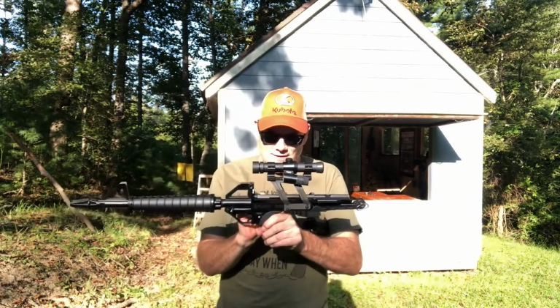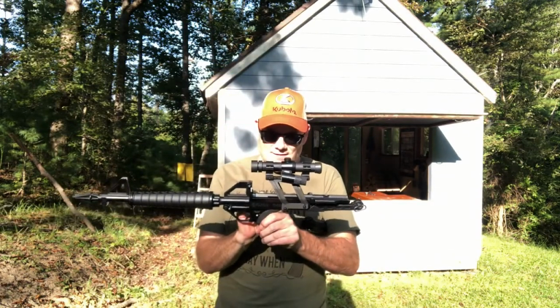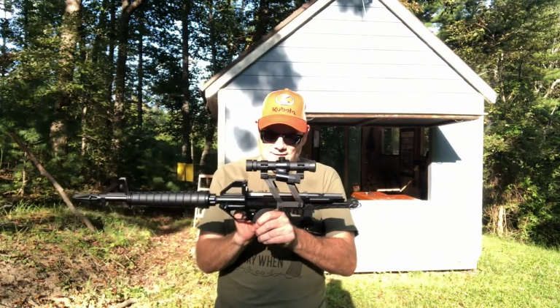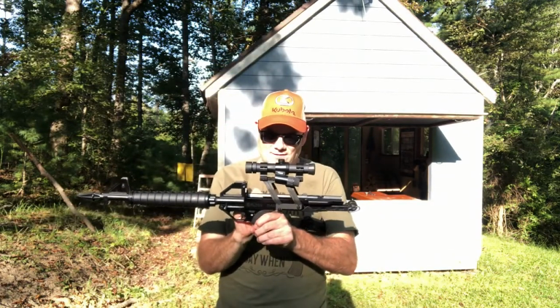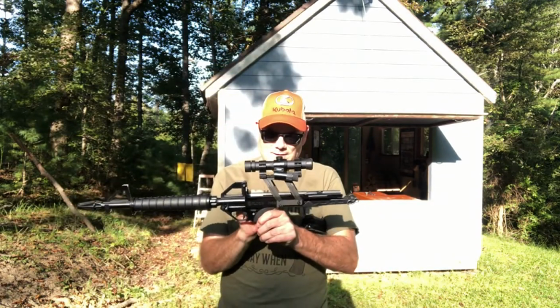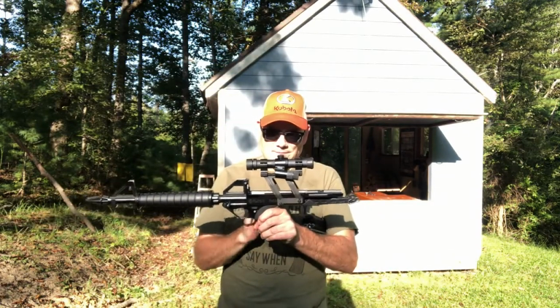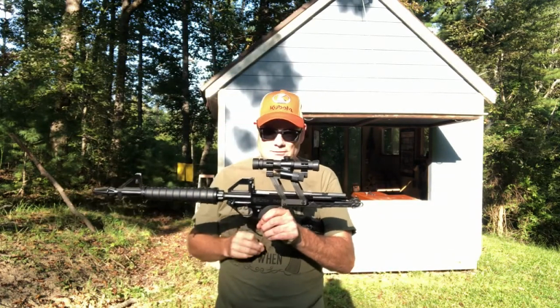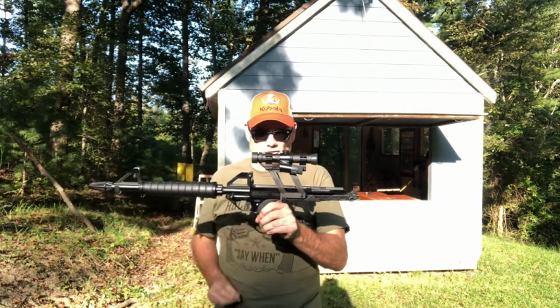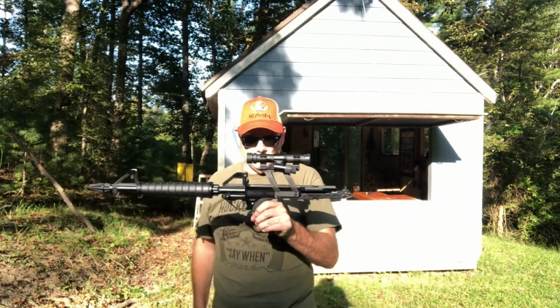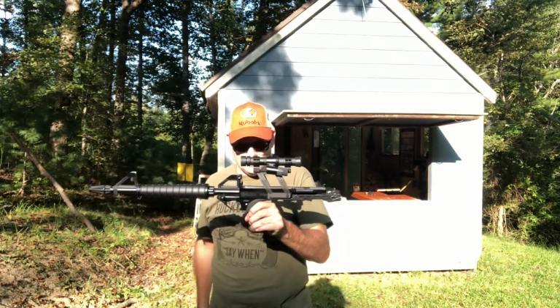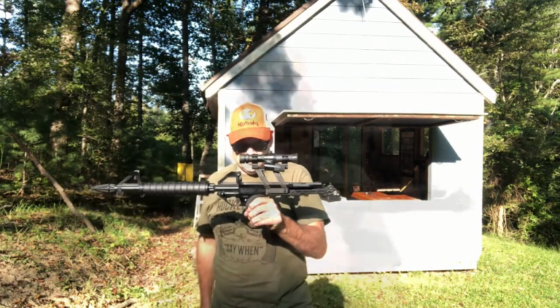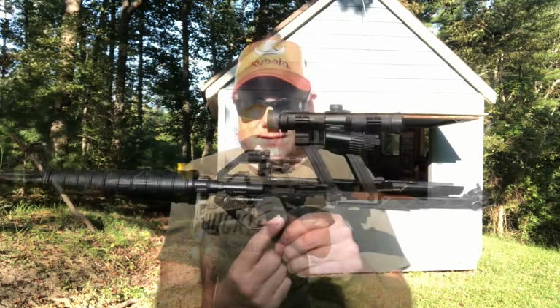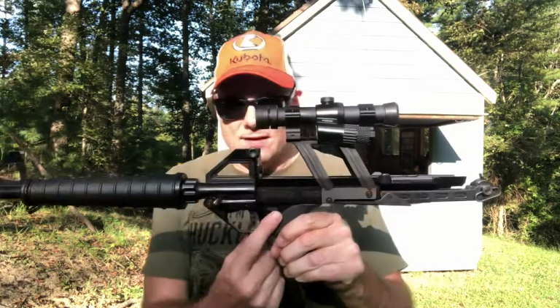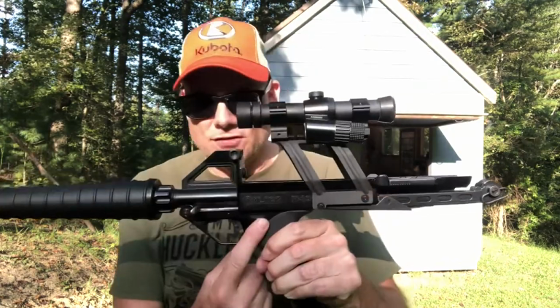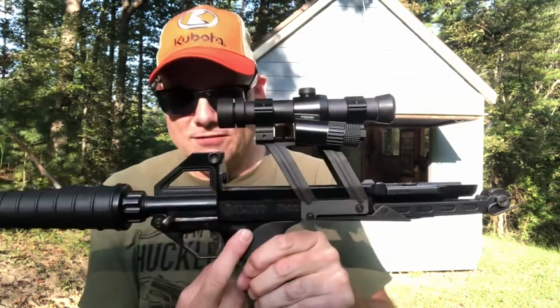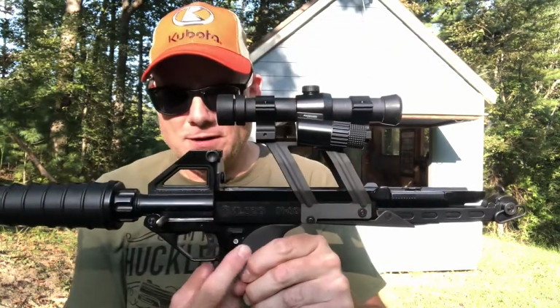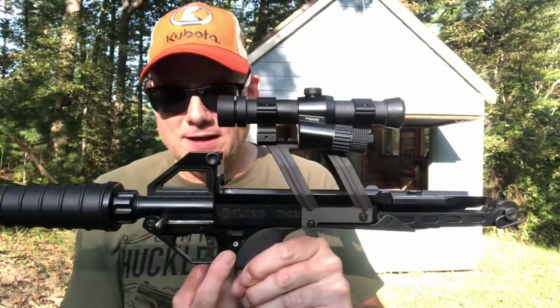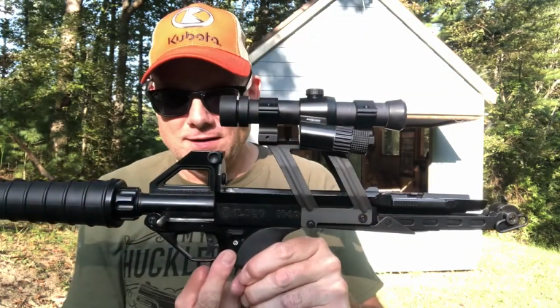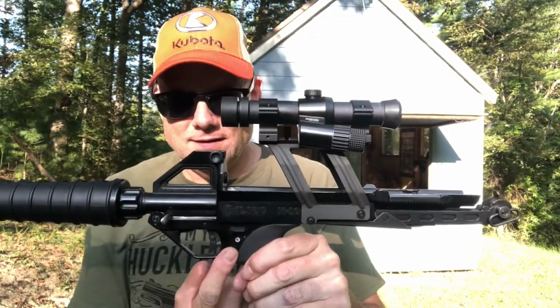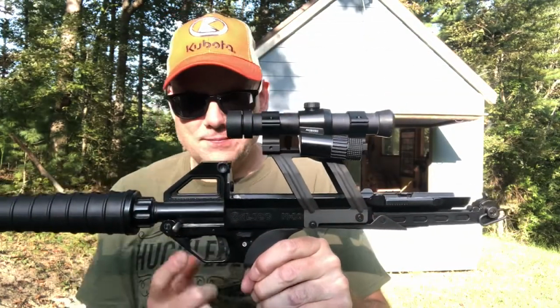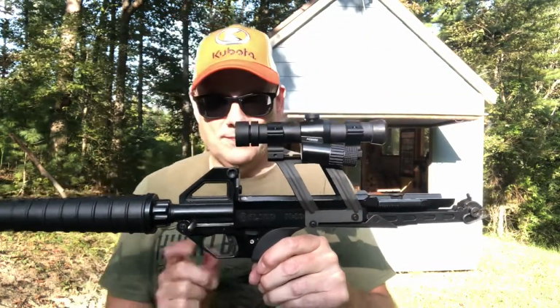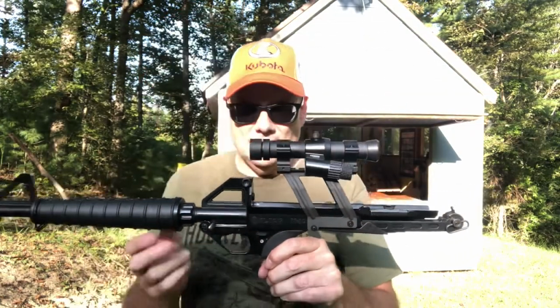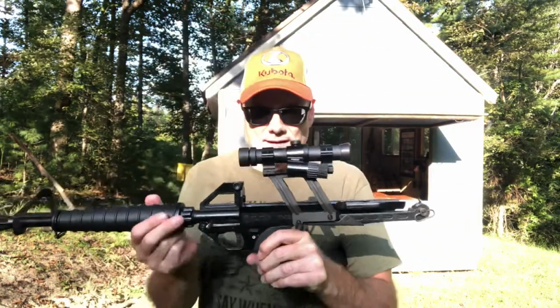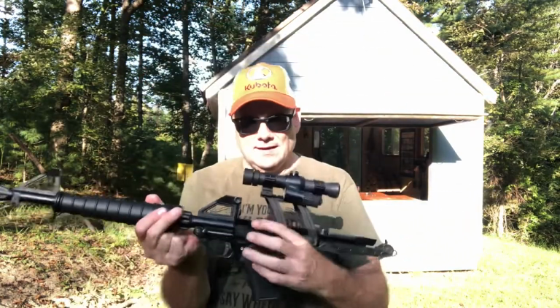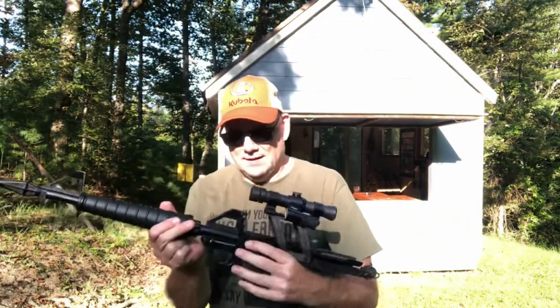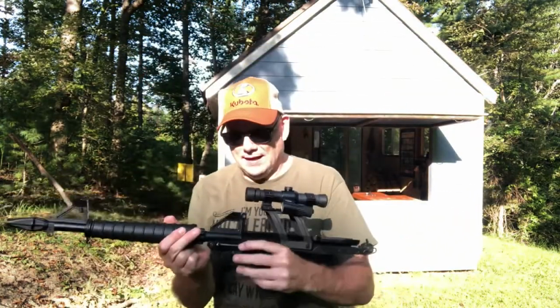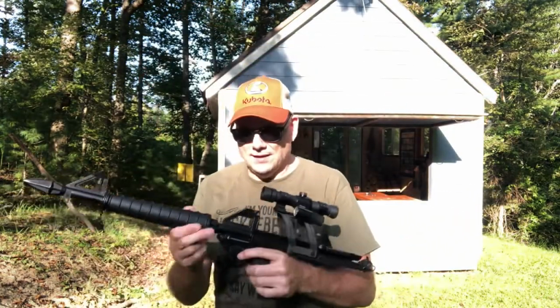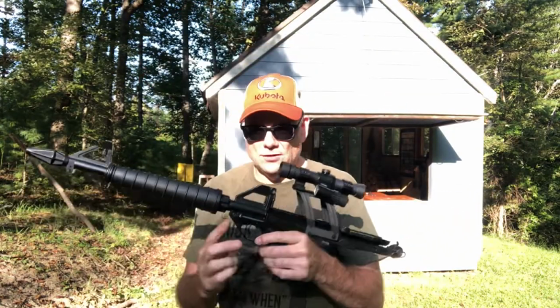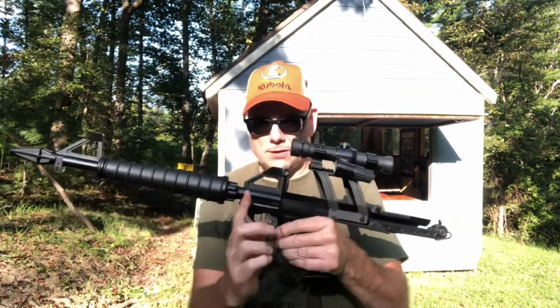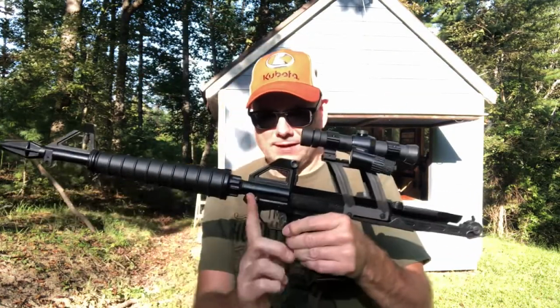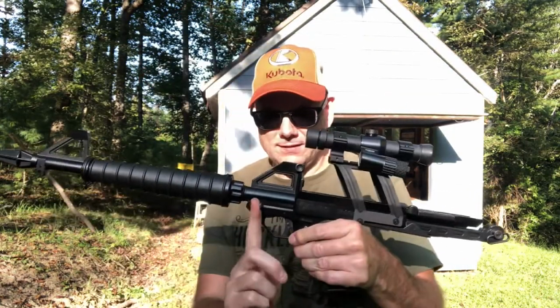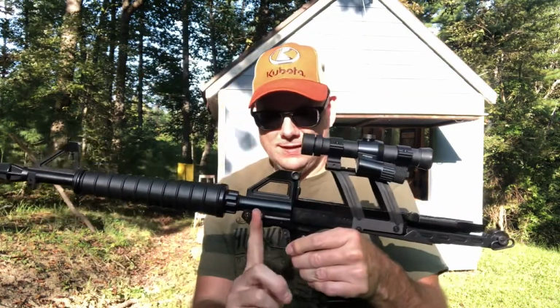This is first year production. It's got your safety right here and your bolt handle here.